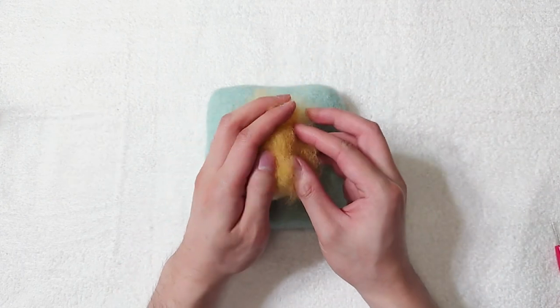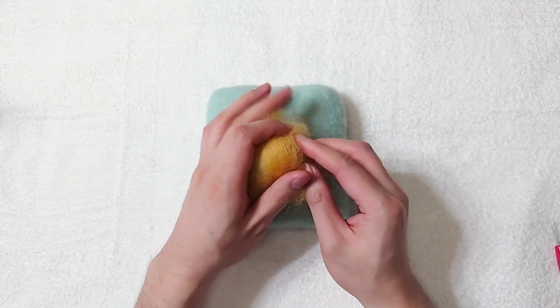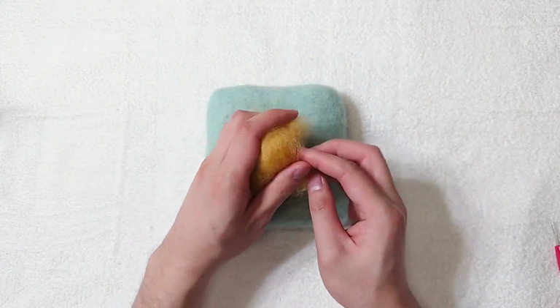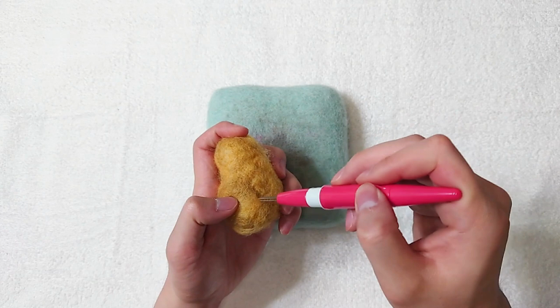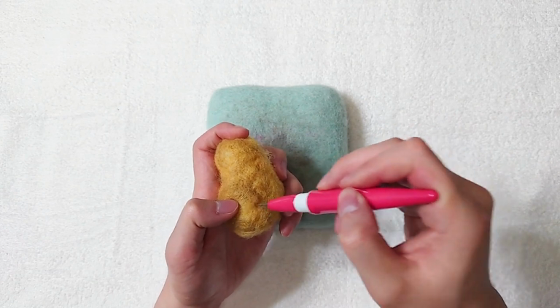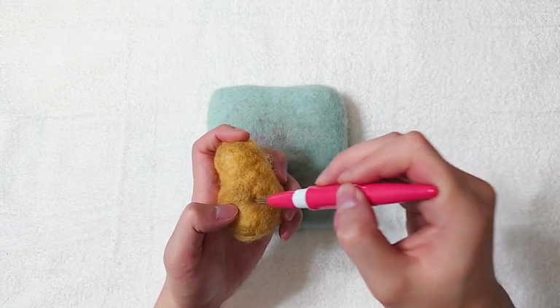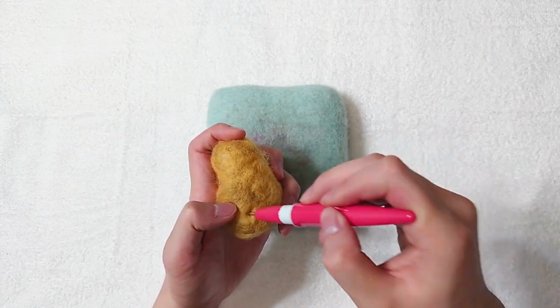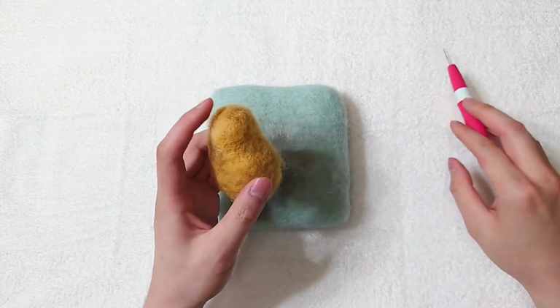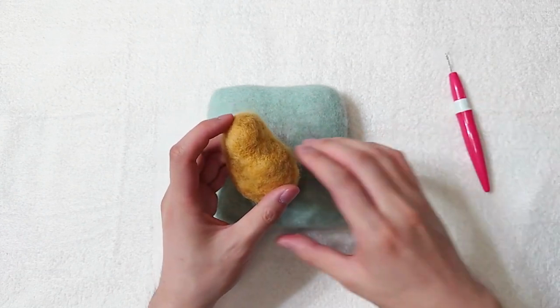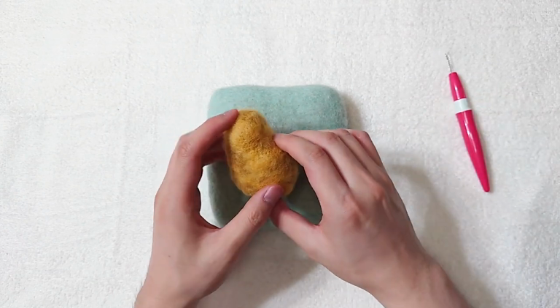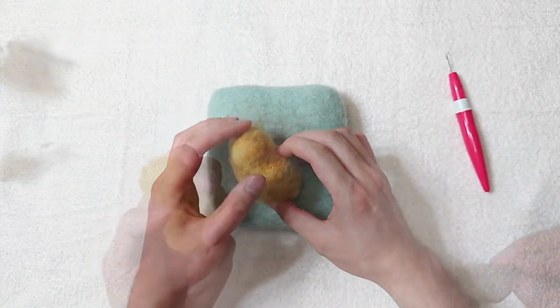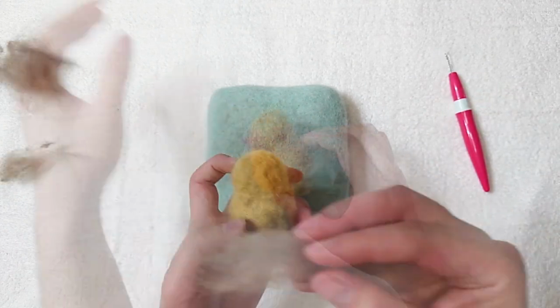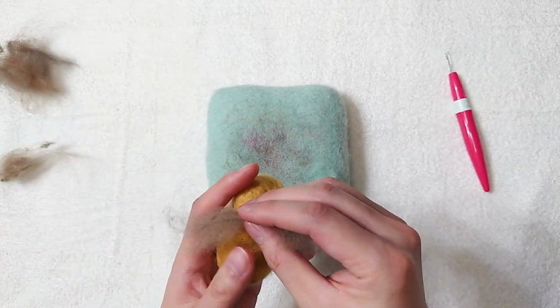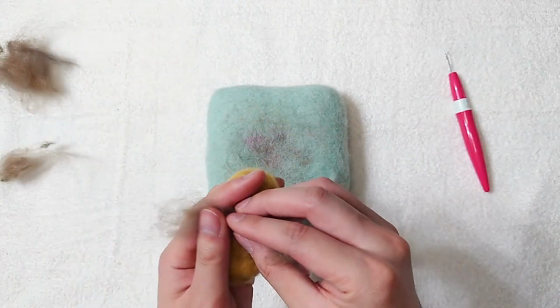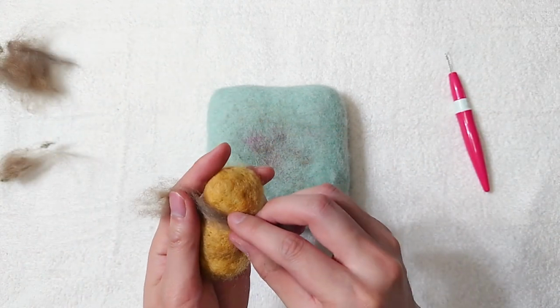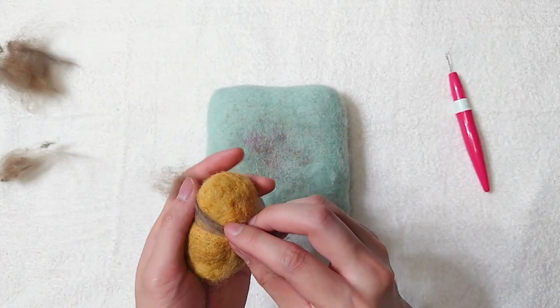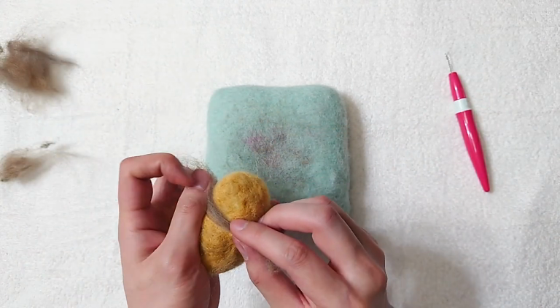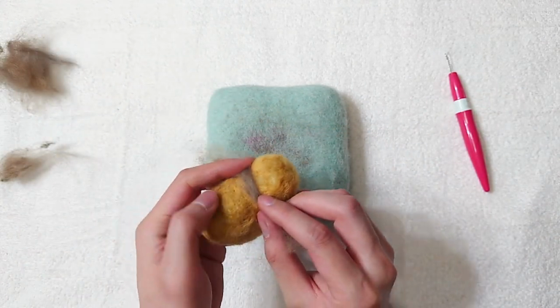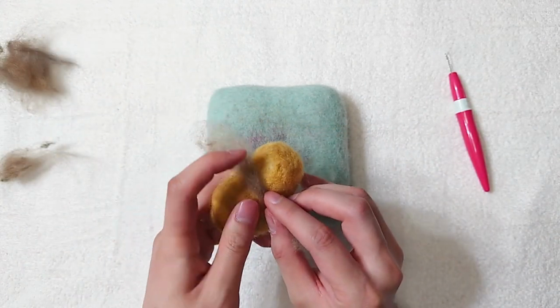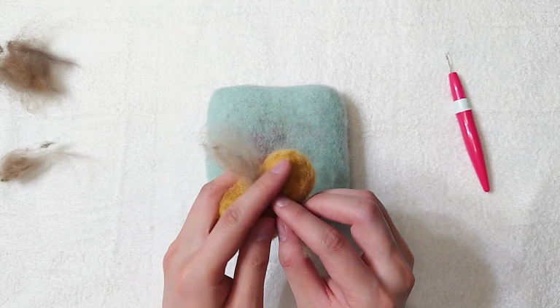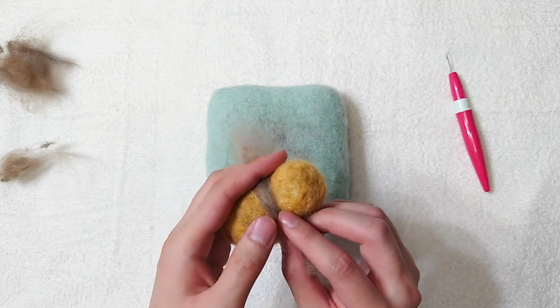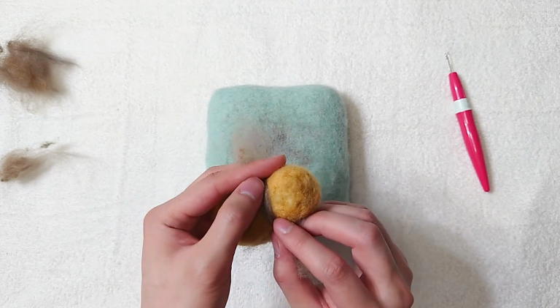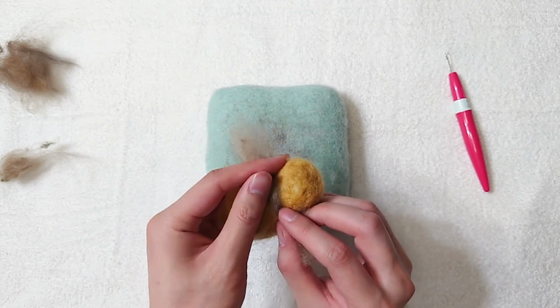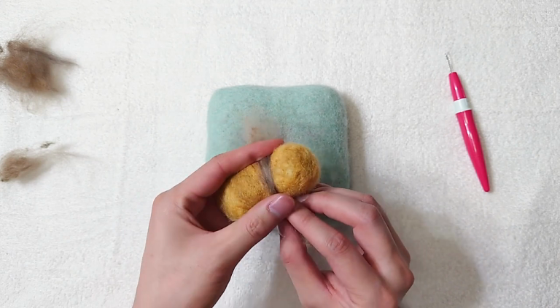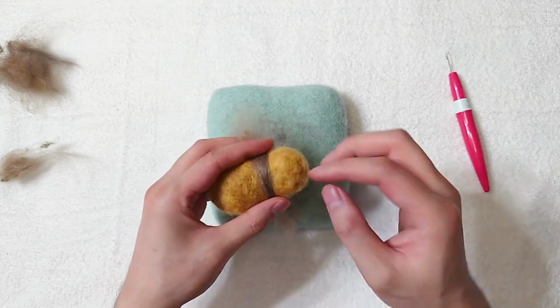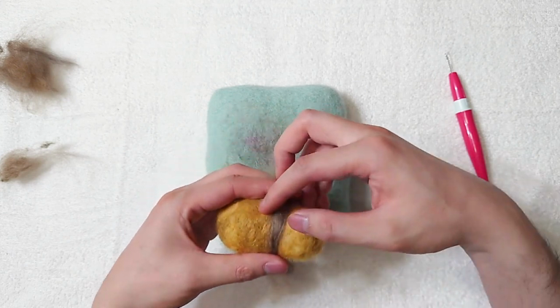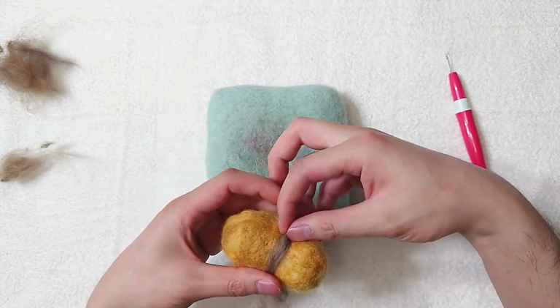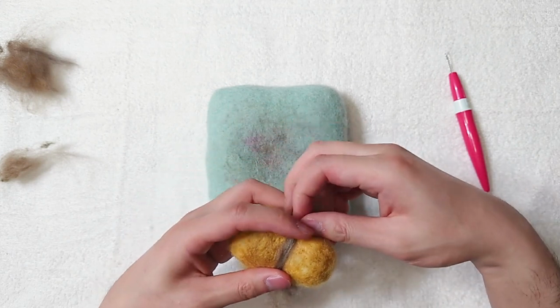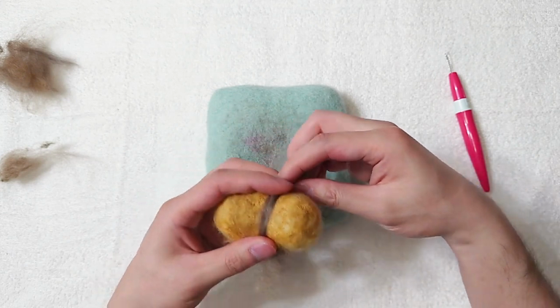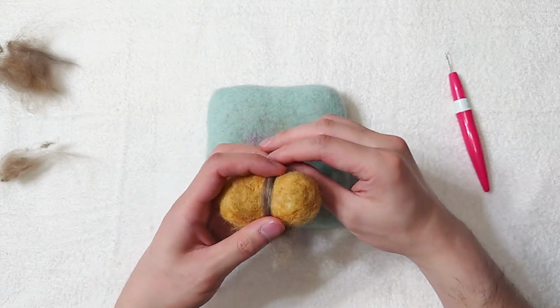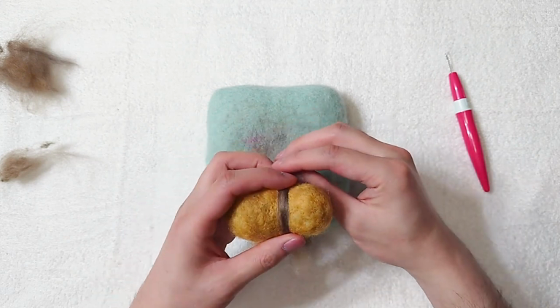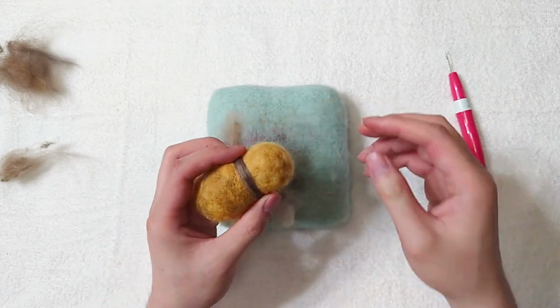Add yellow once happy with the shape. Add the brown stripes. Get a reference photo of Ronca to help with the stripe placements.